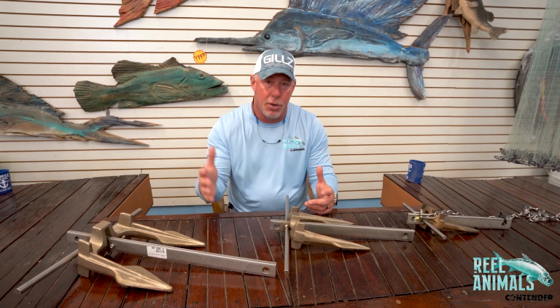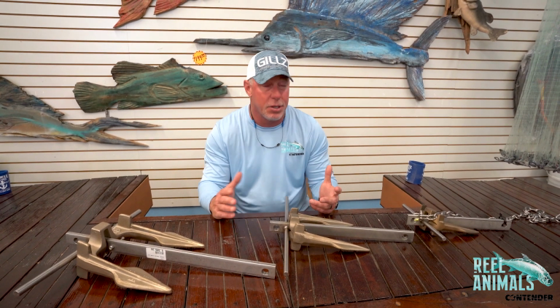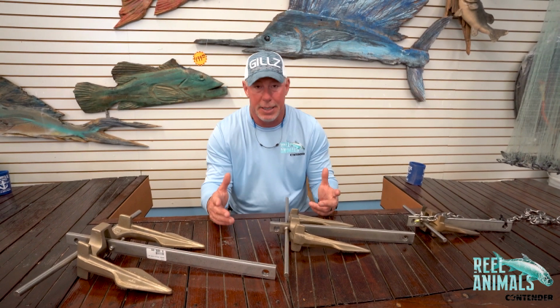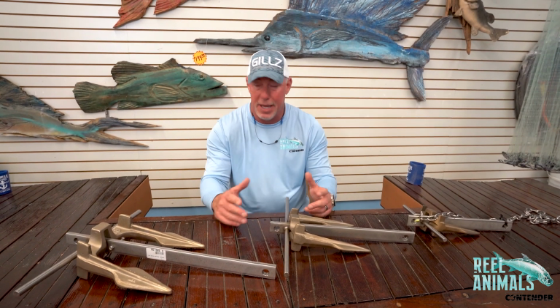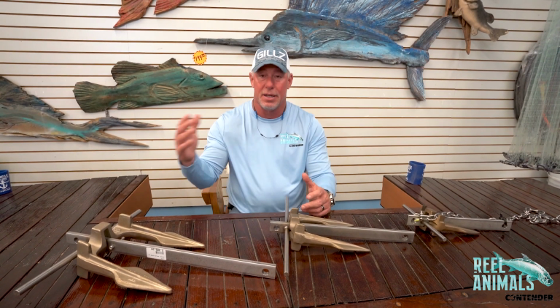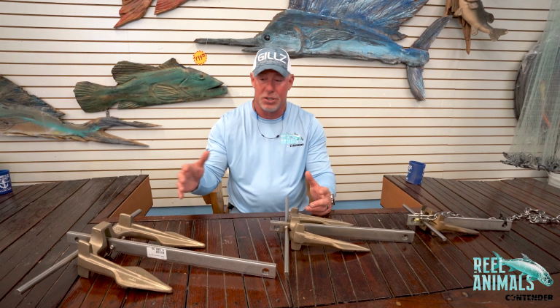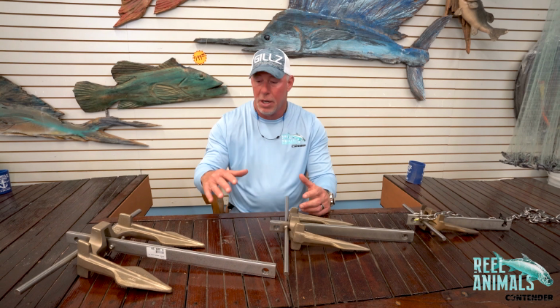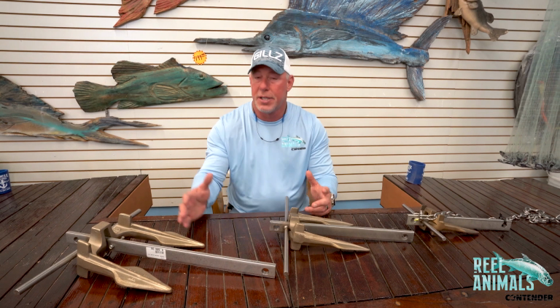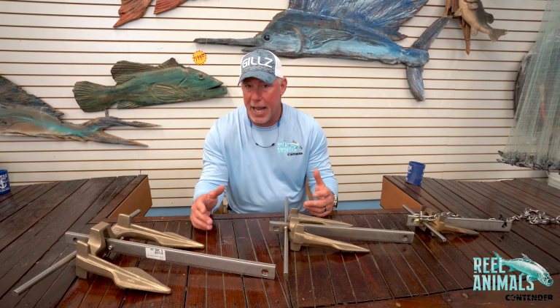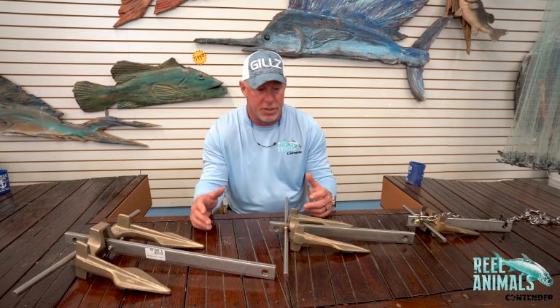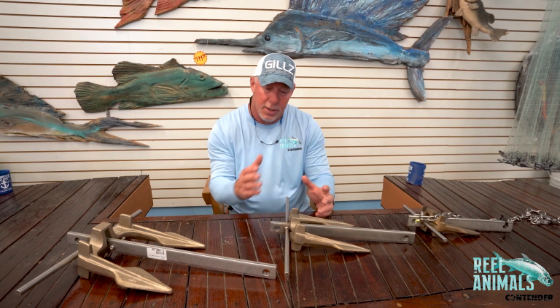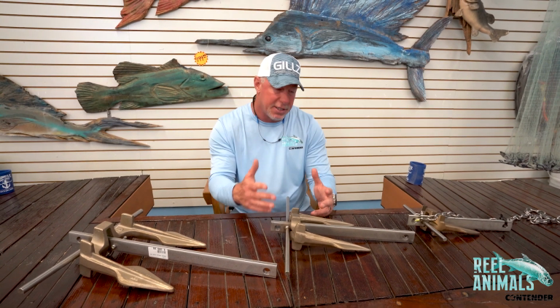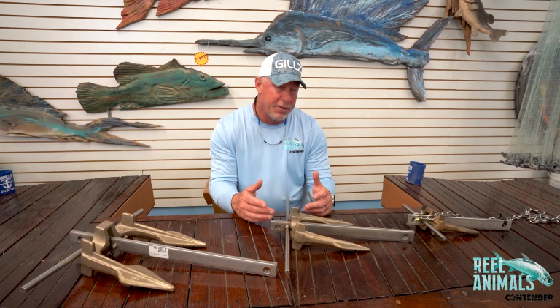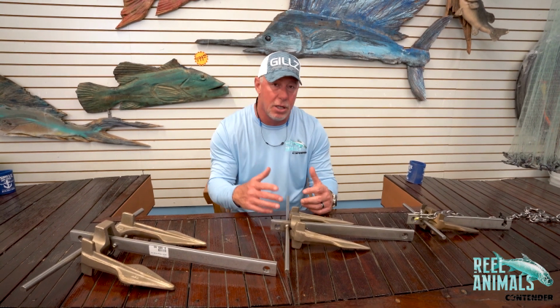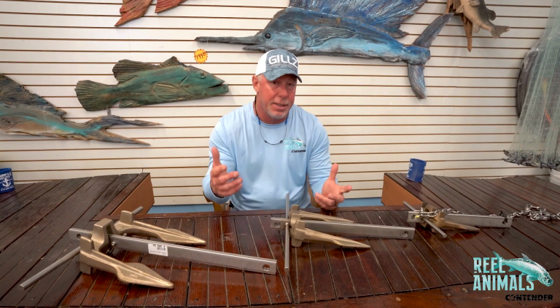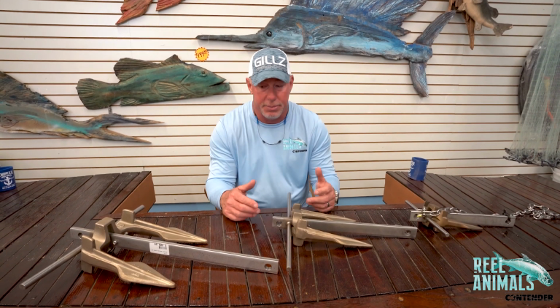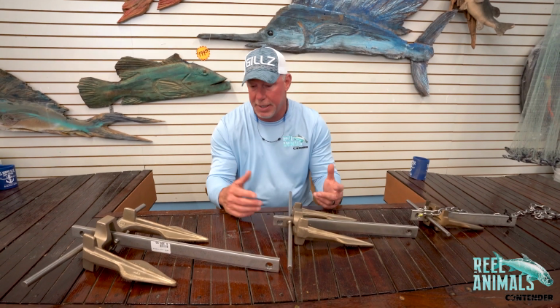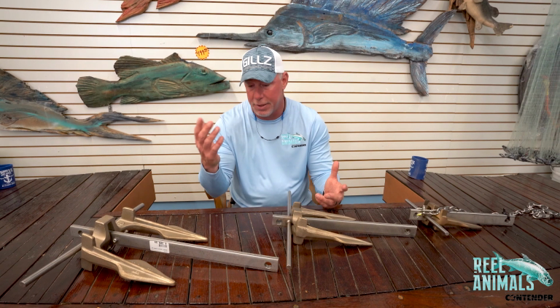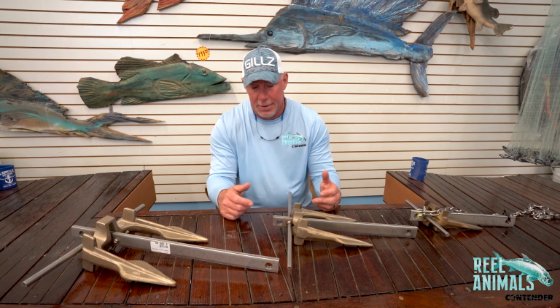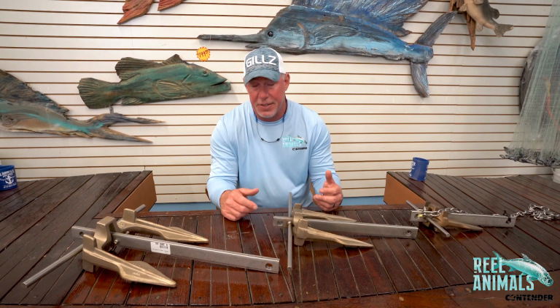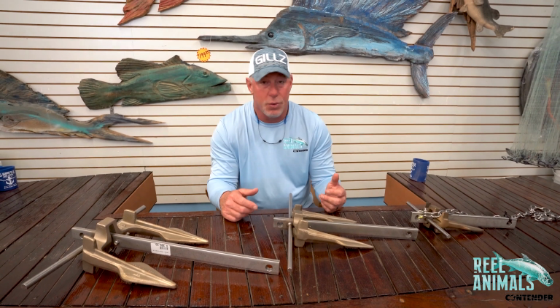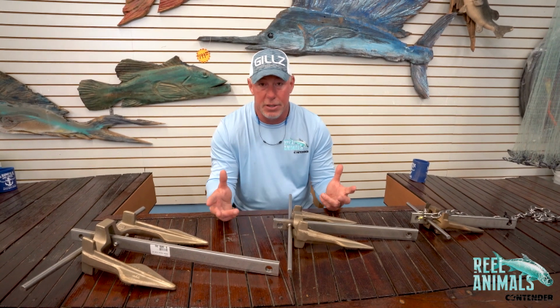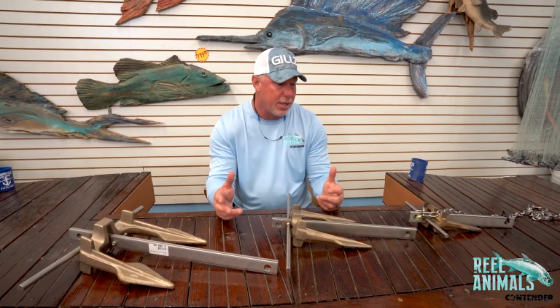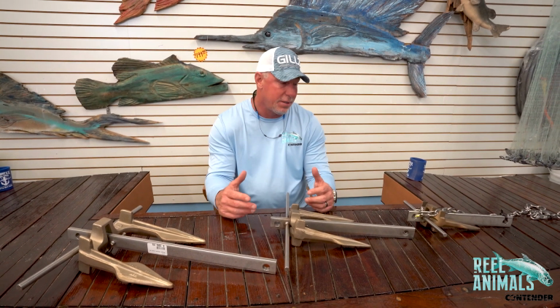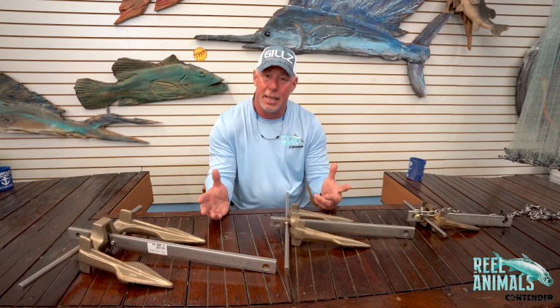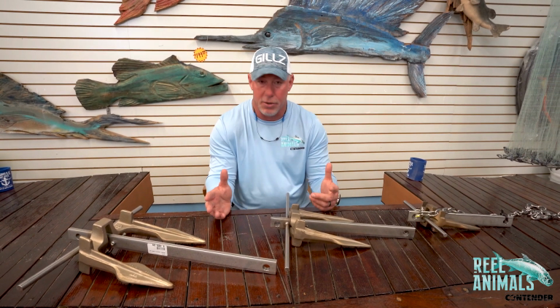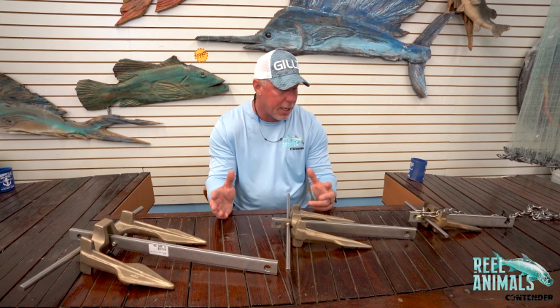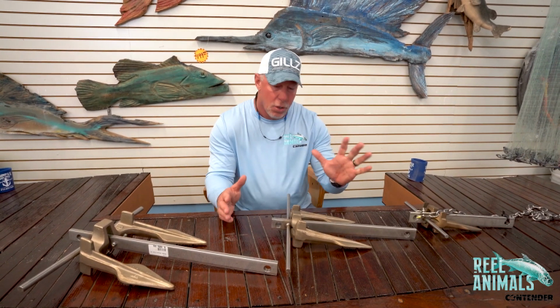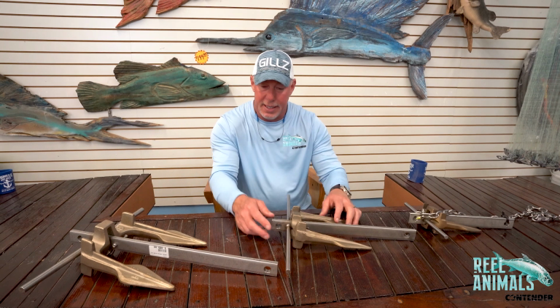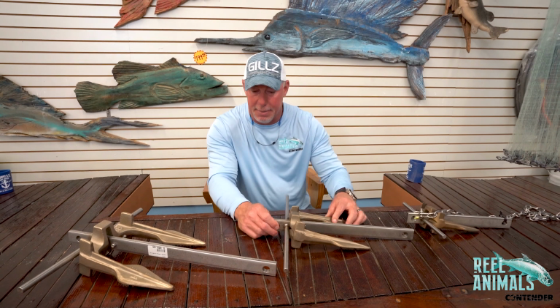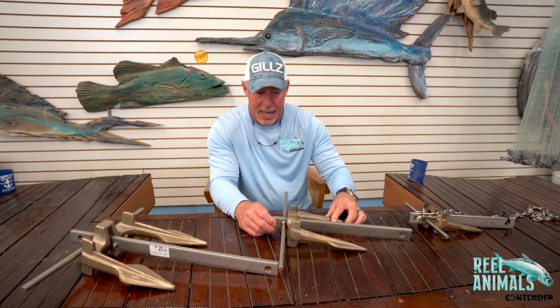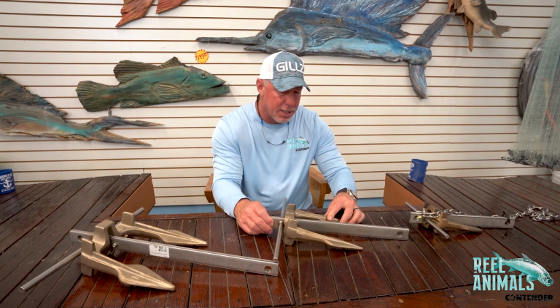T.A. Mahoney Company is a great place to buy your anchor. They've got a selection of other types of anchors as well. I just believe in the Sea Claws — I've been using them probably for 15 to 20 years now, and to me it's just the best anchor on the market.